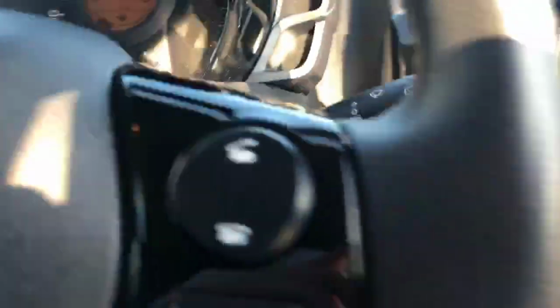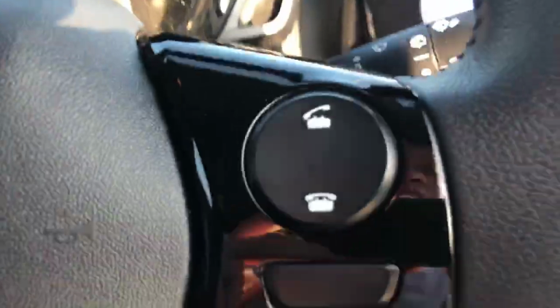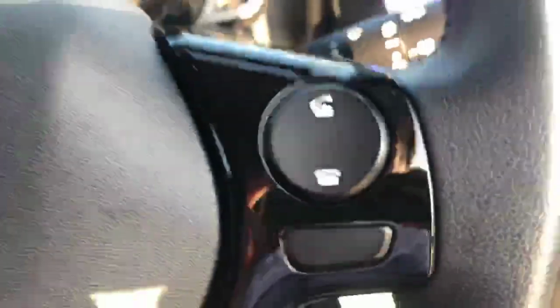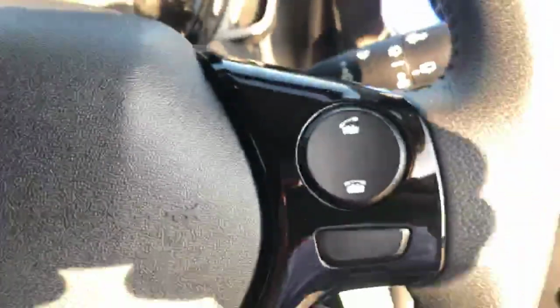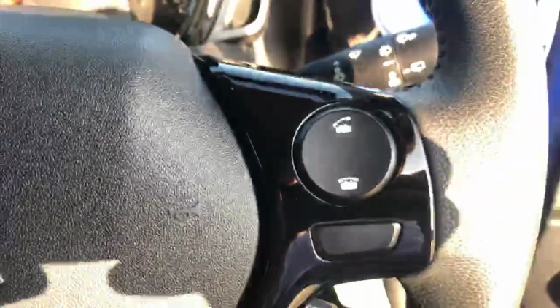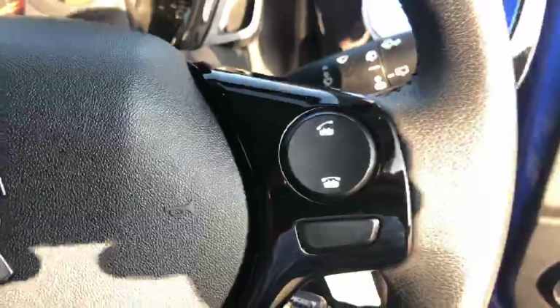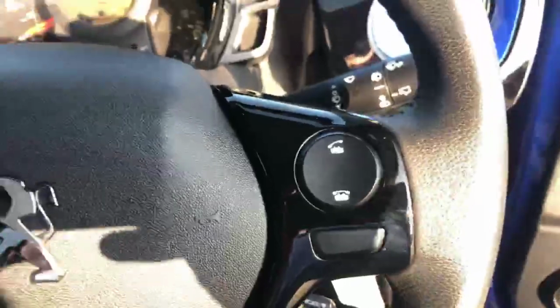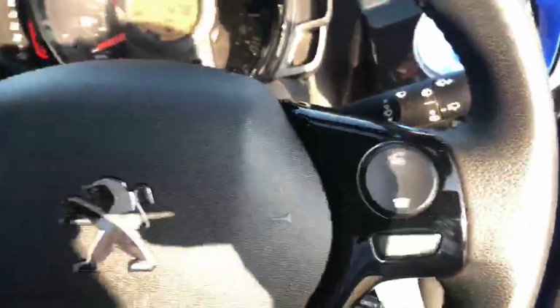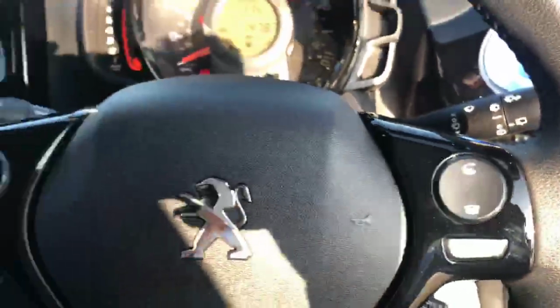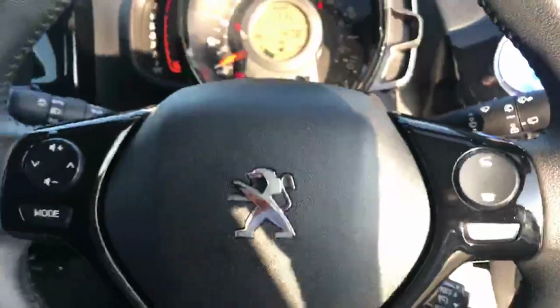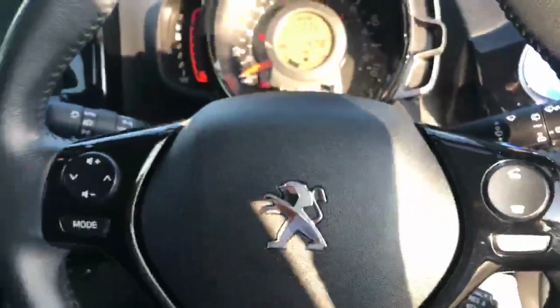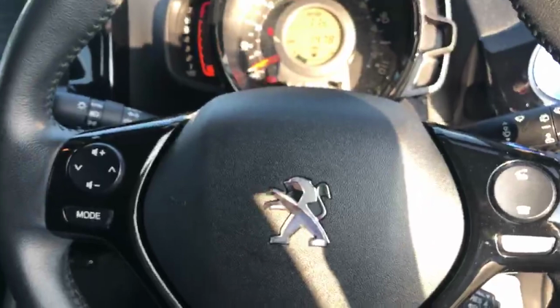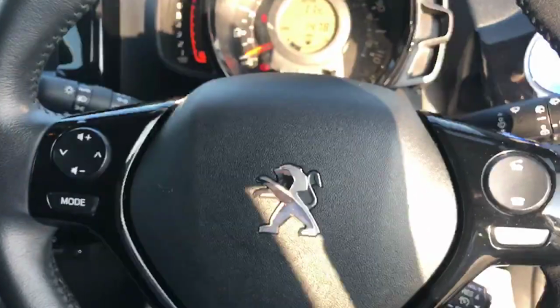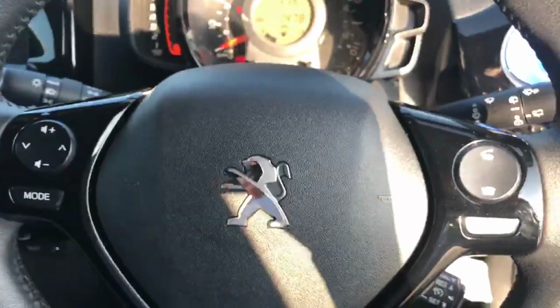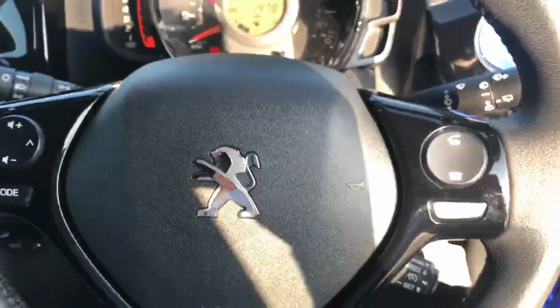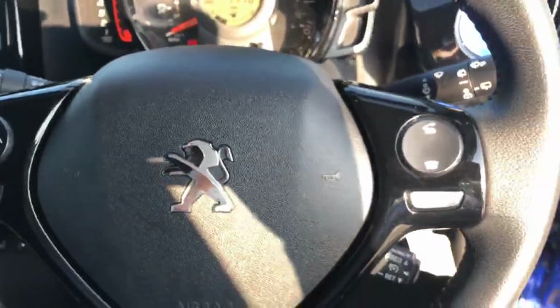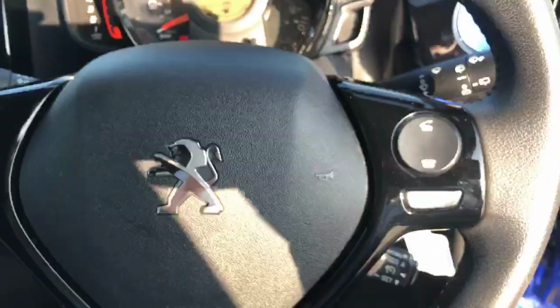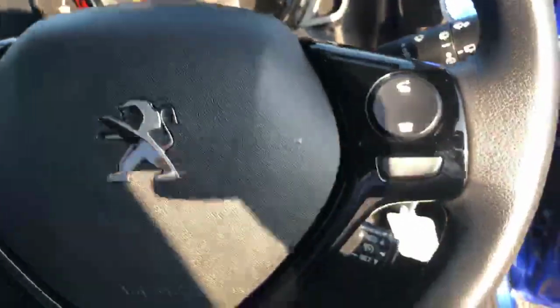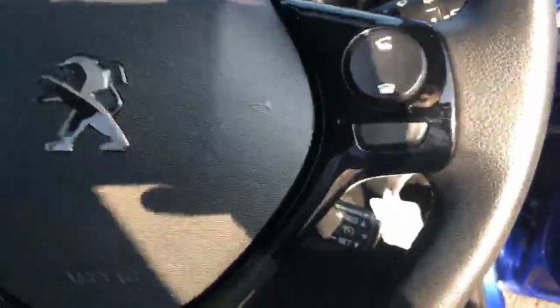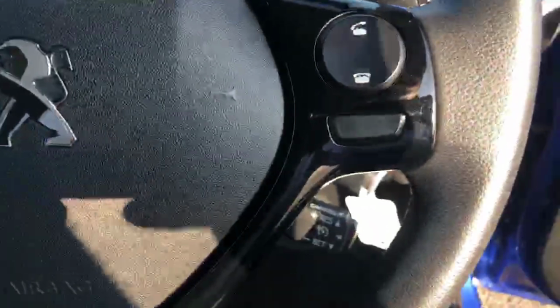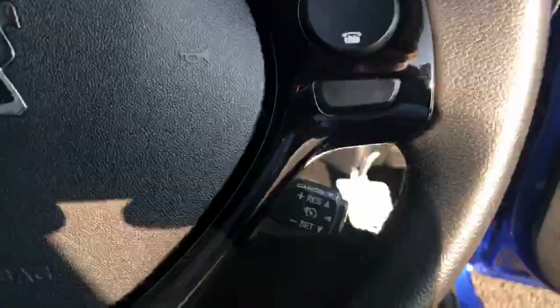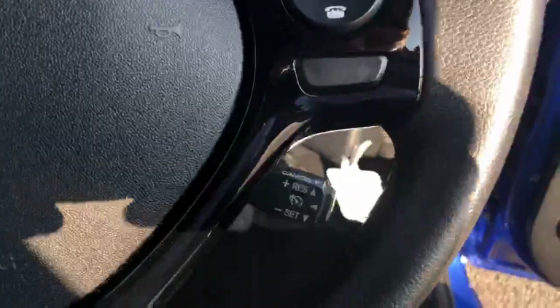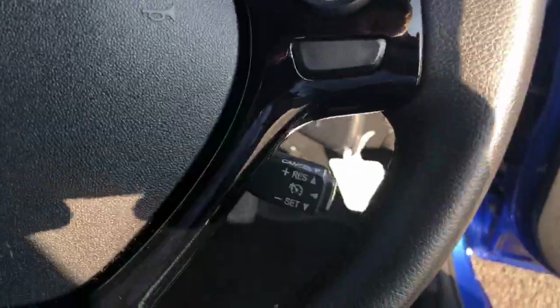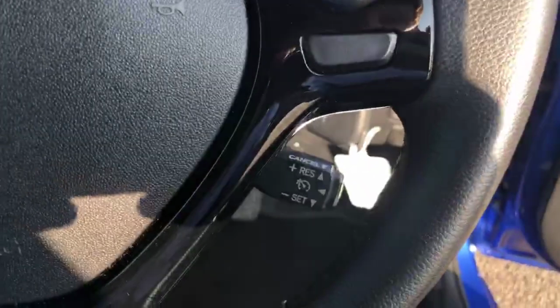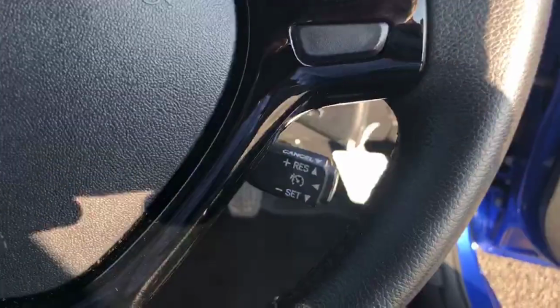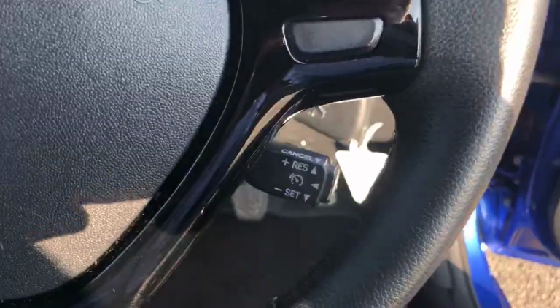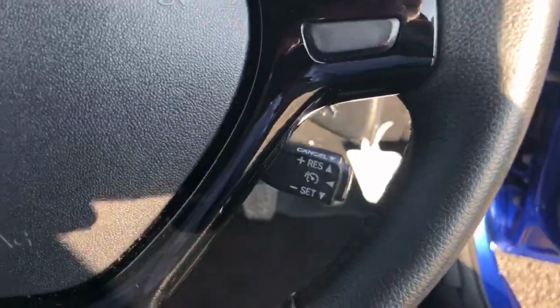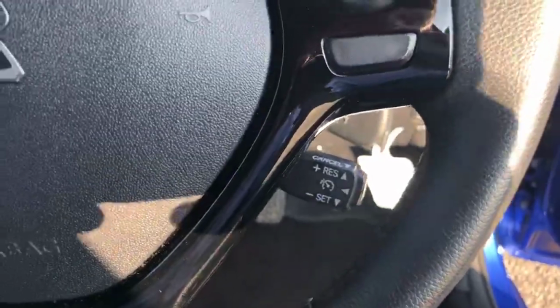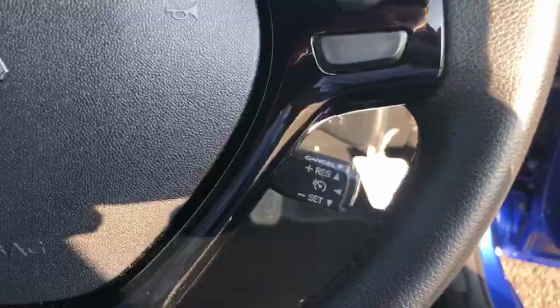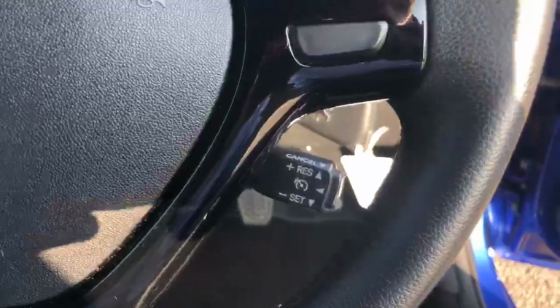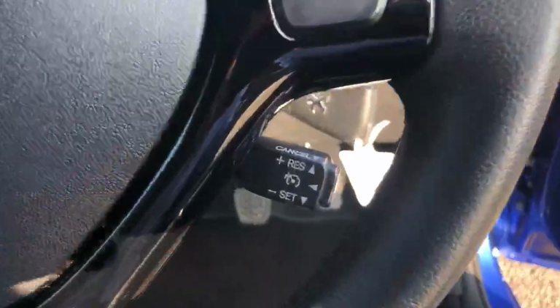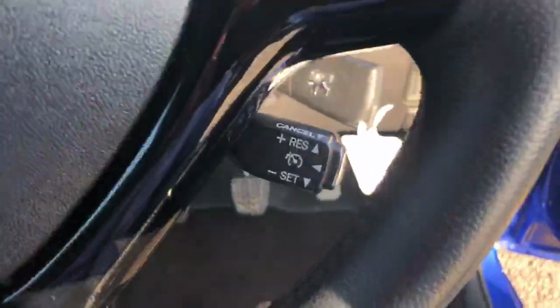You have steering wheel-mounted controls on the right and on the left, and behind the steering wheel to the right you have cruise control.